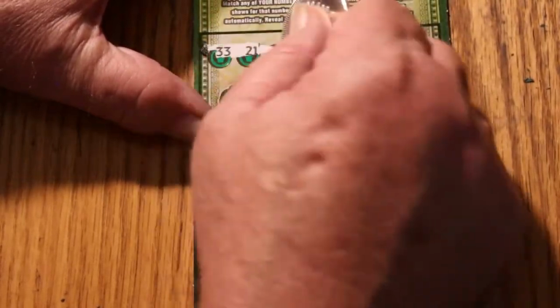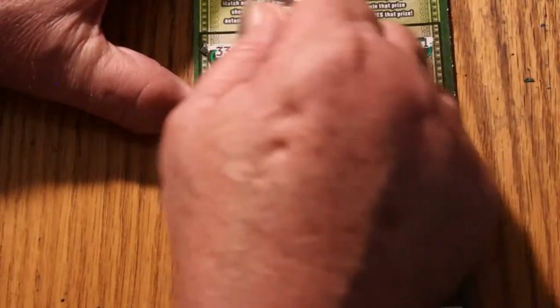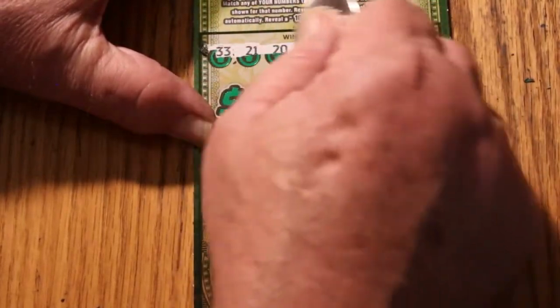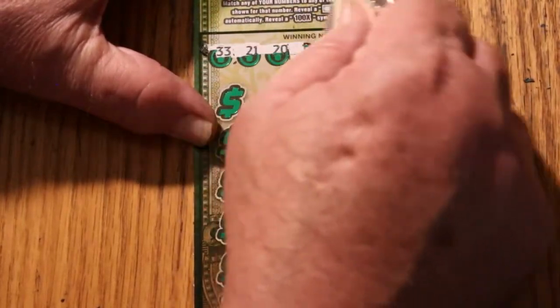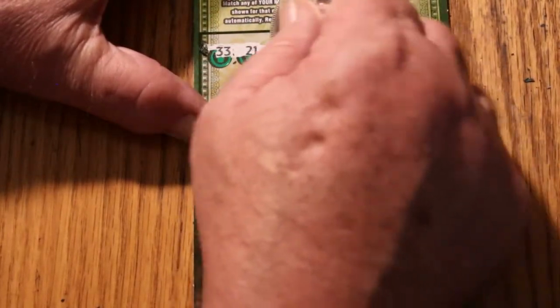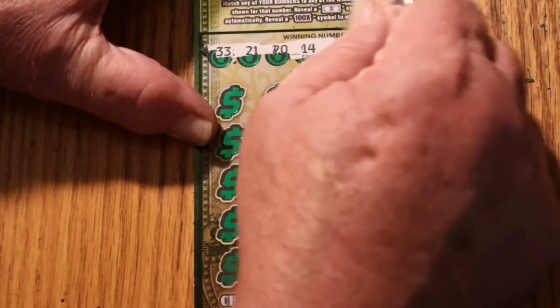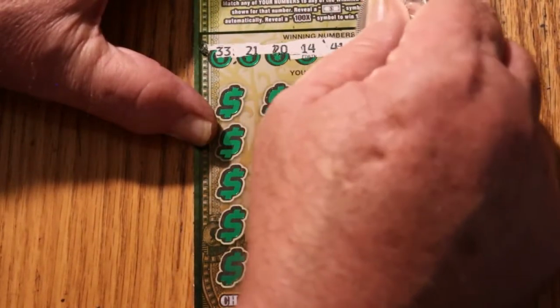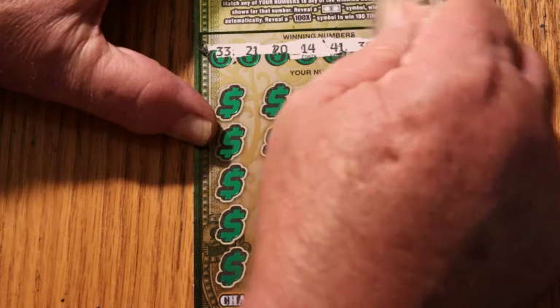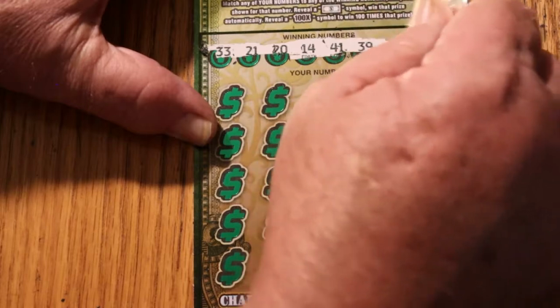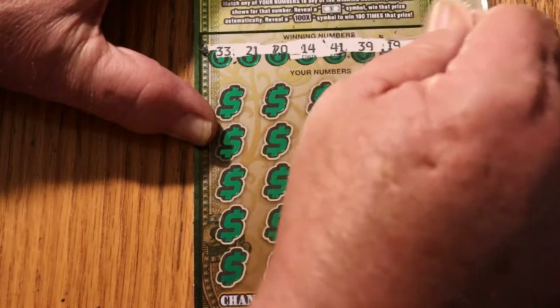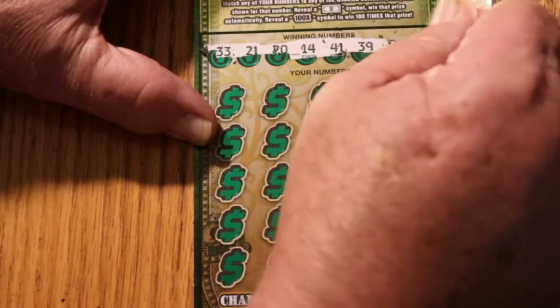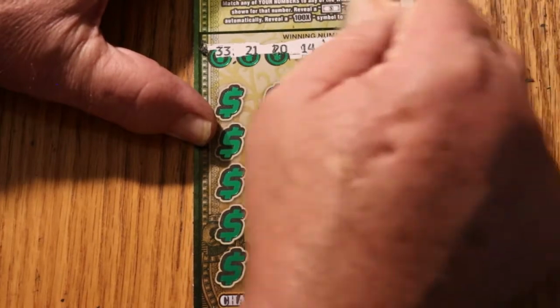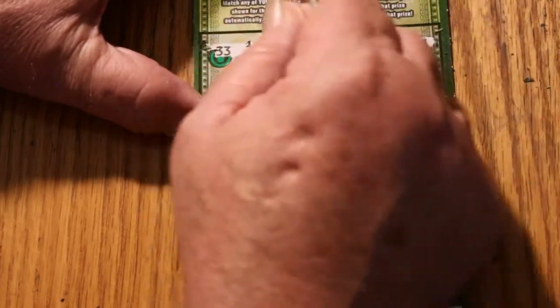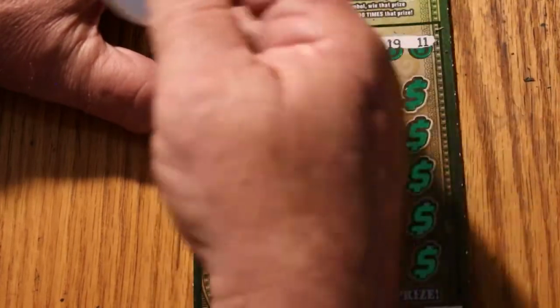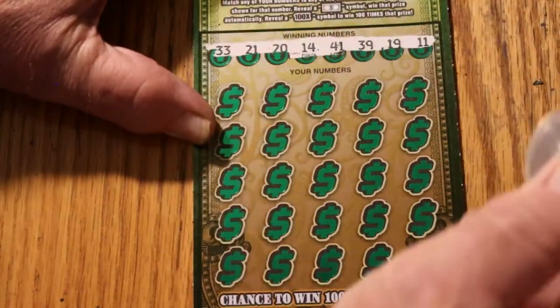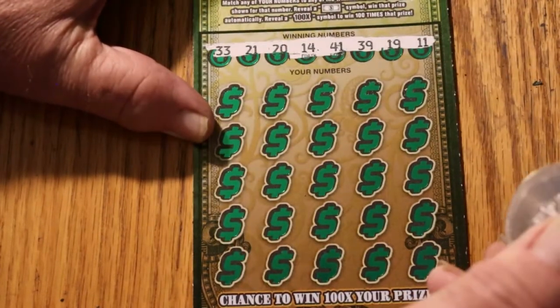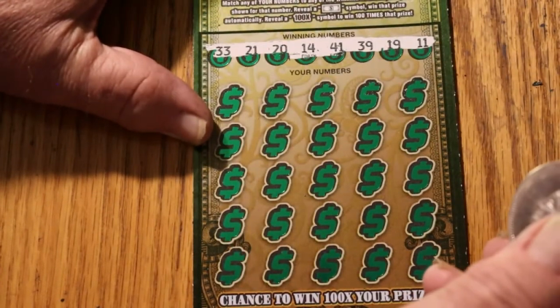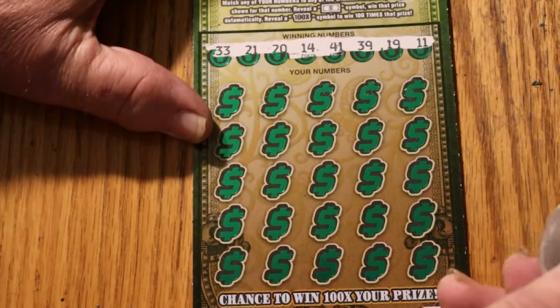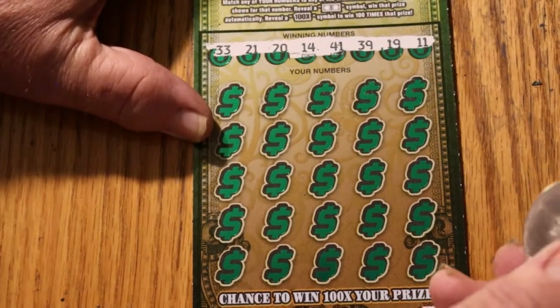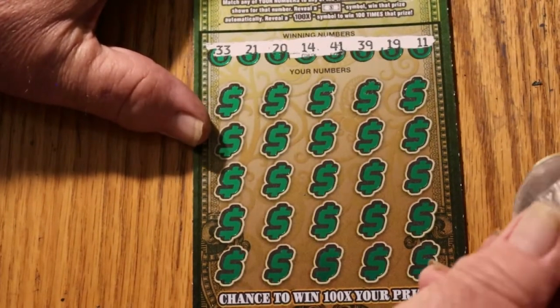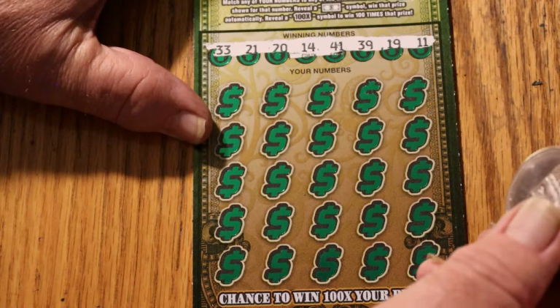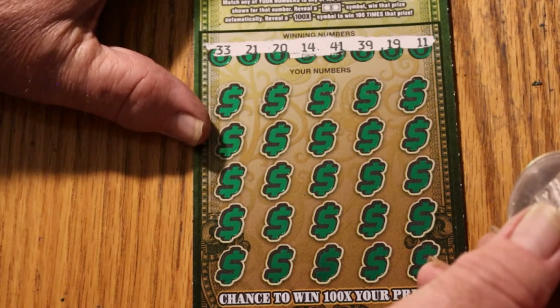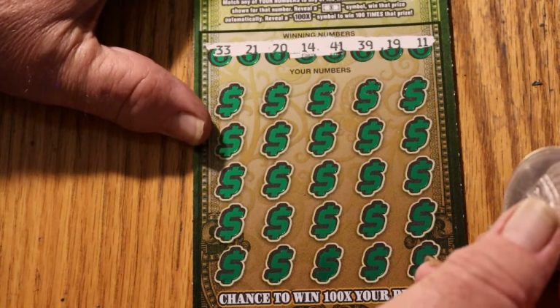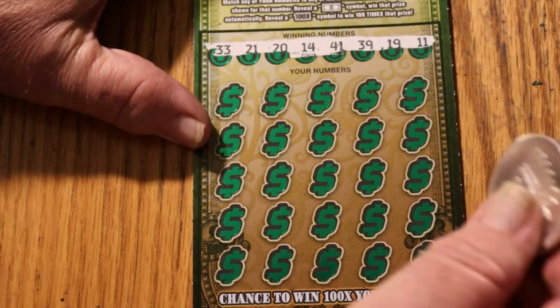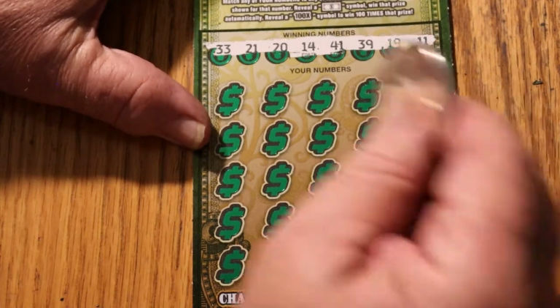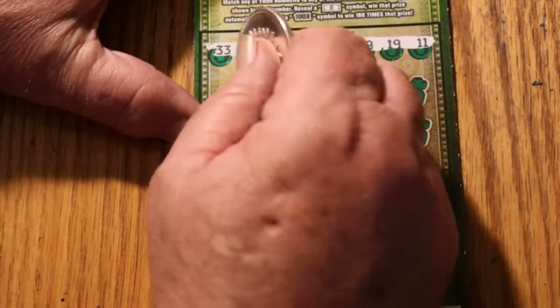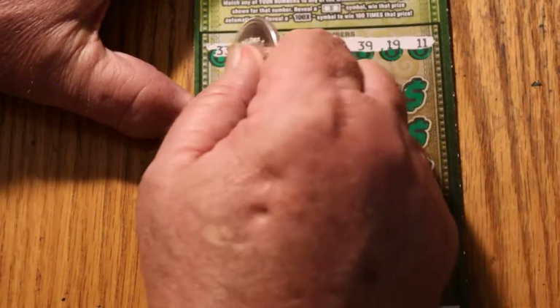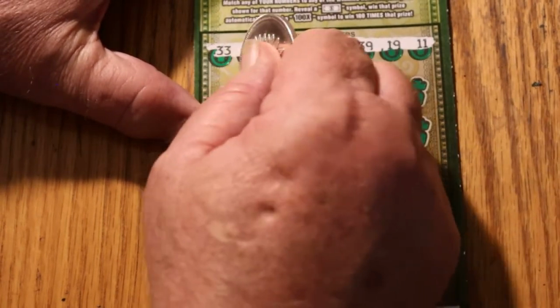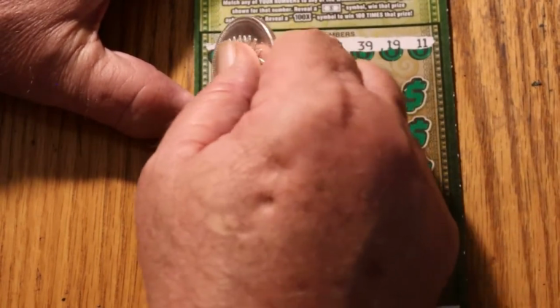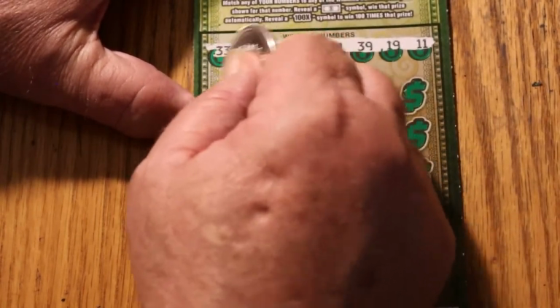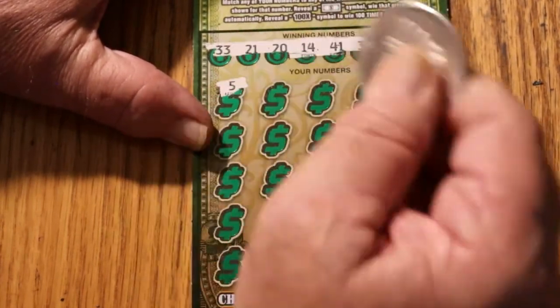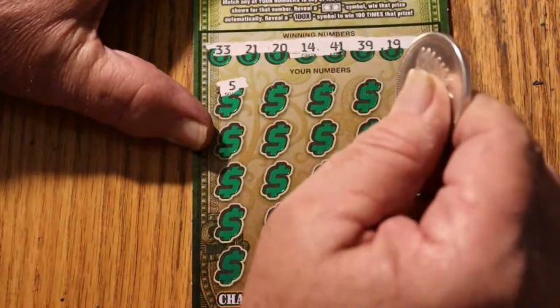Your numbers are: 33, 21, 20, 14, 41, 39, 19, and 11. No singles on this one, so we can discount that. Let's get scratching.